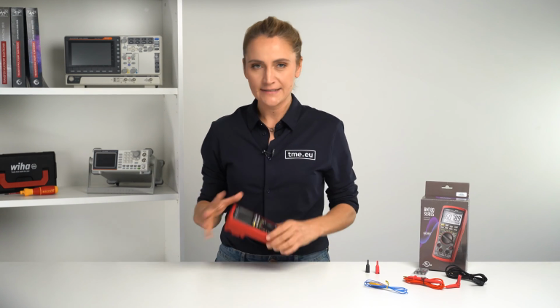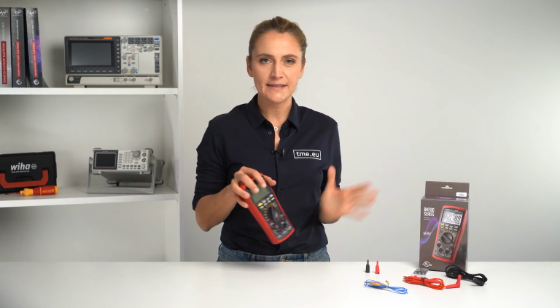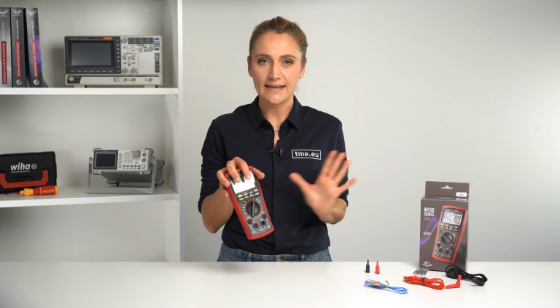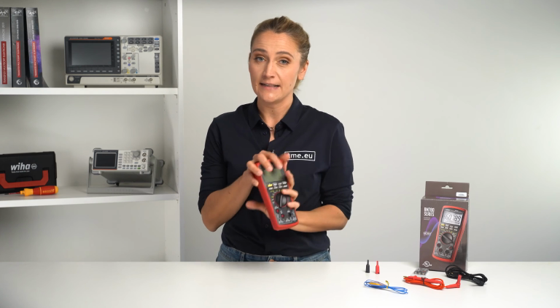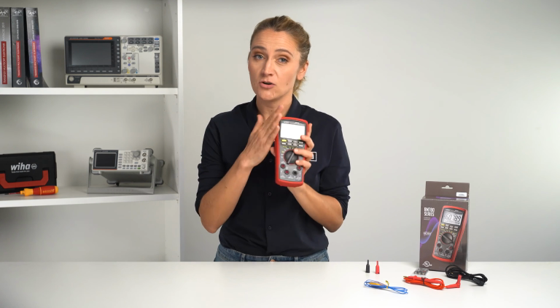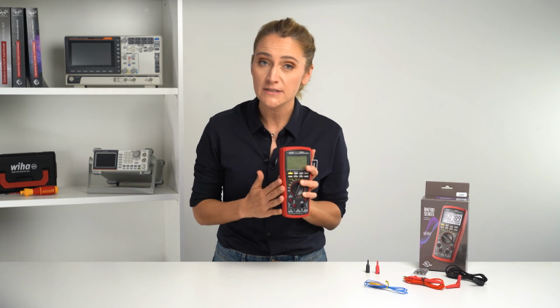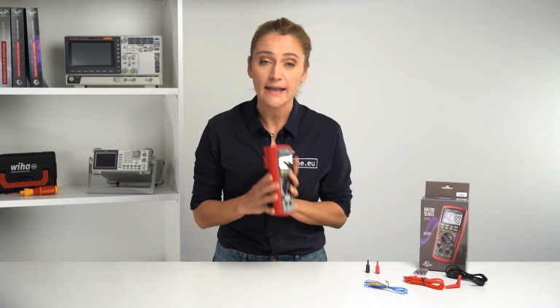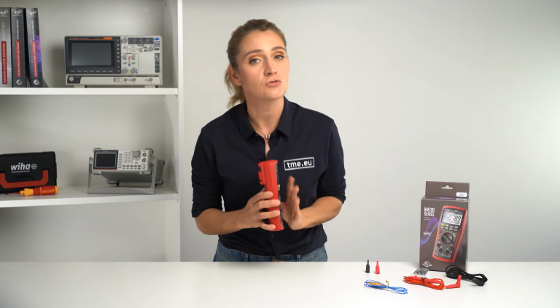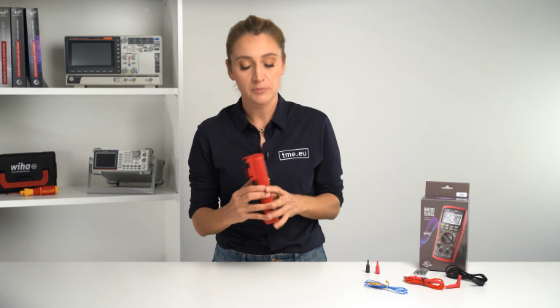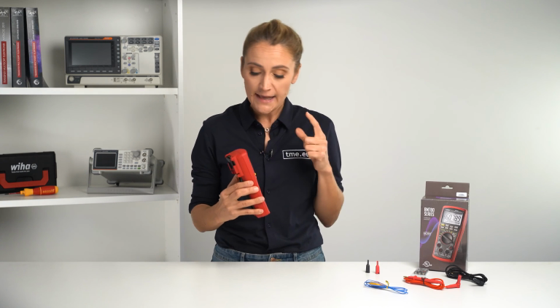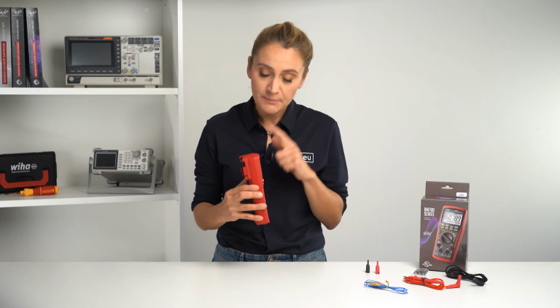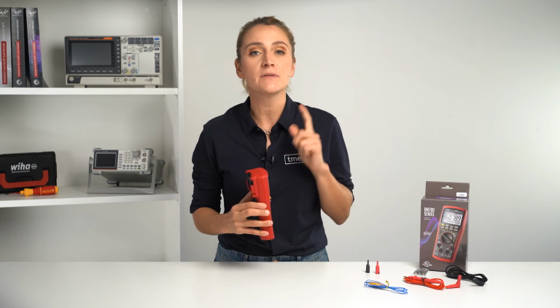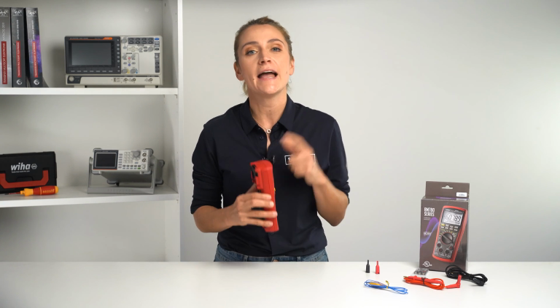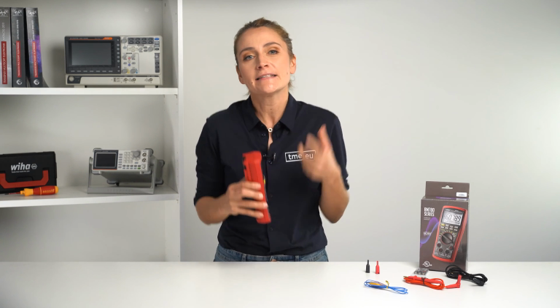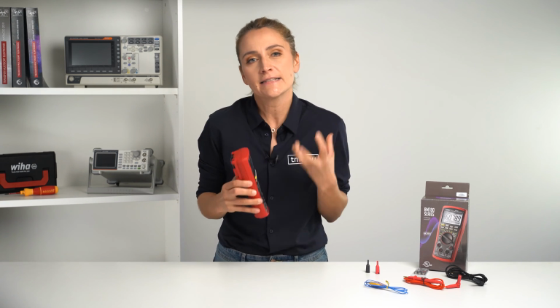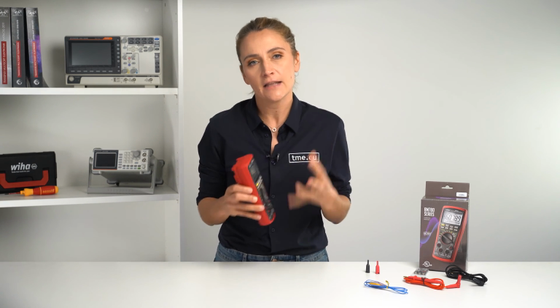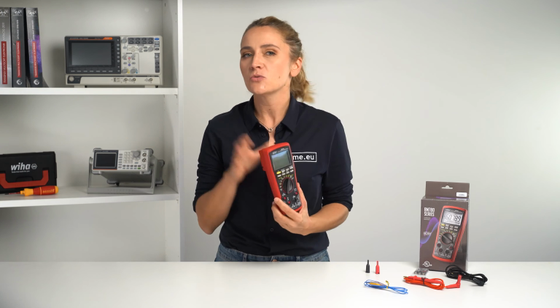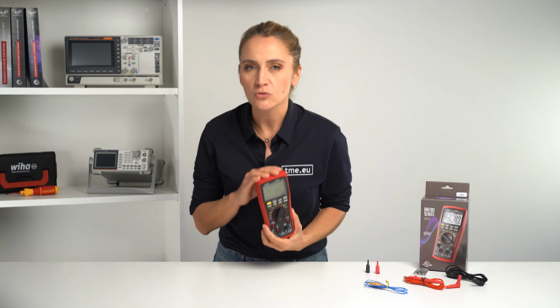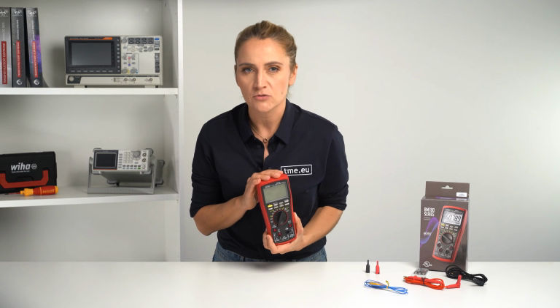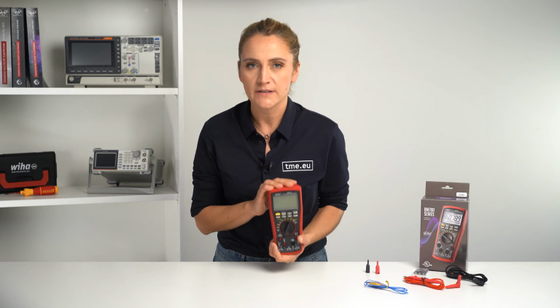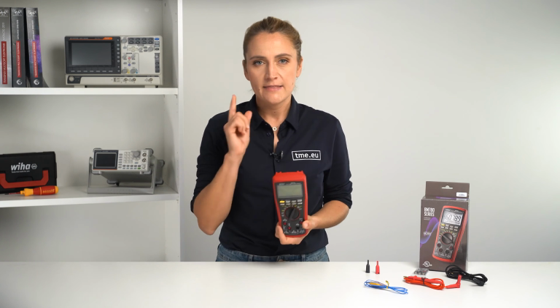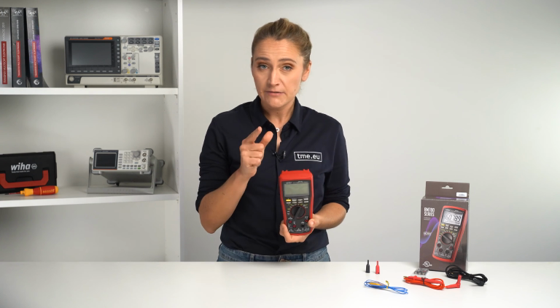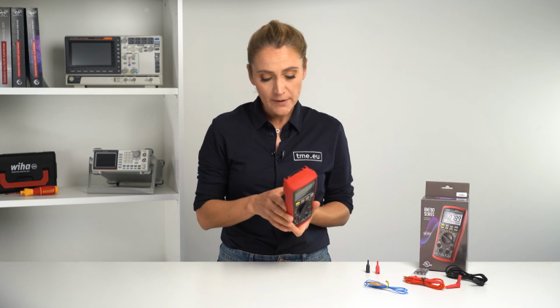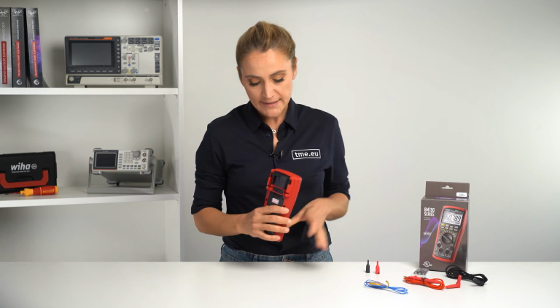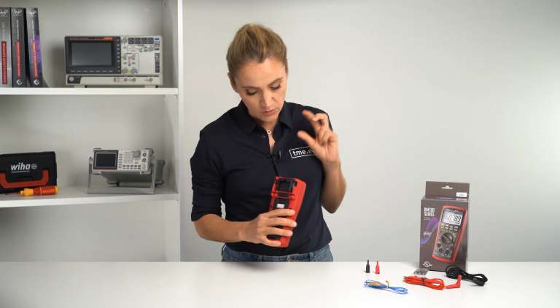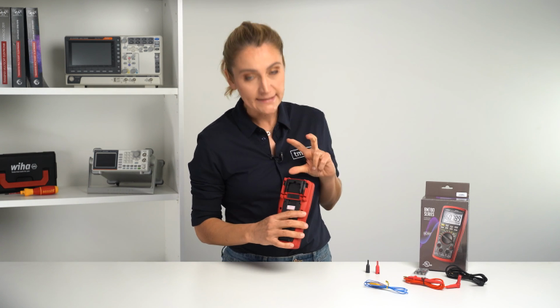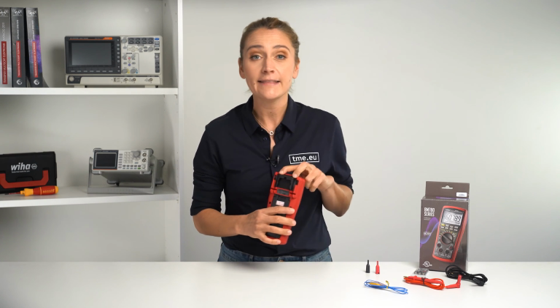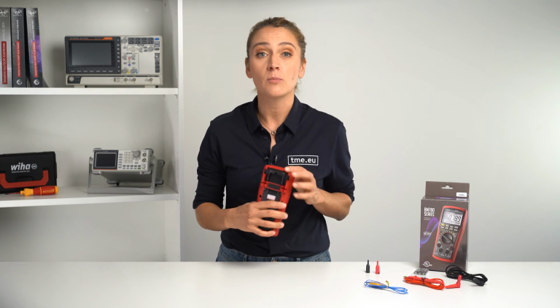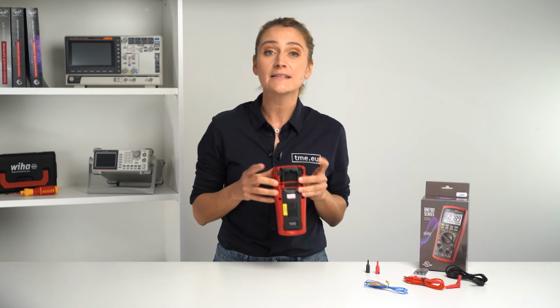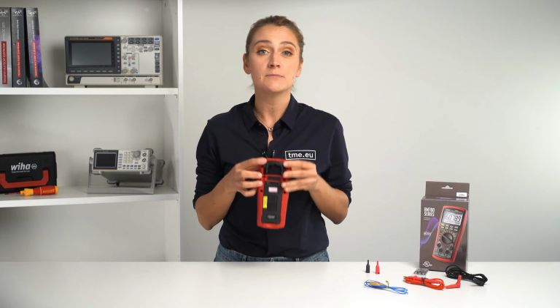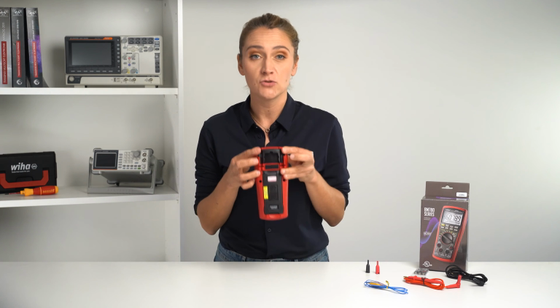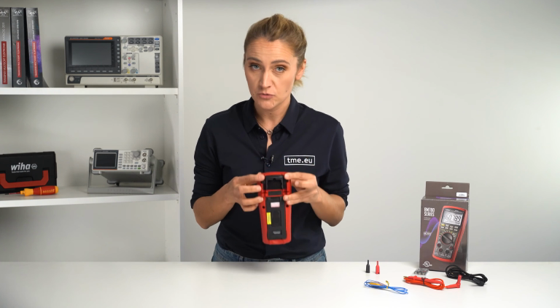The meter itself — the holster is not removable, it is part of the meter and it is its skin, so don't try to remove it. The battery compartment is located at the top and is guarded by two screws.